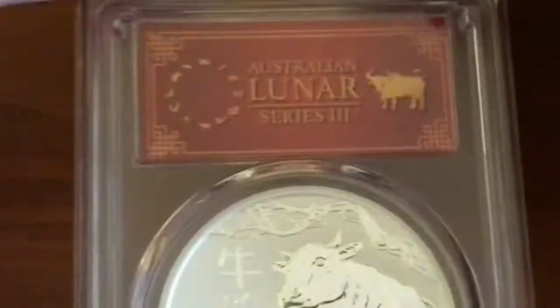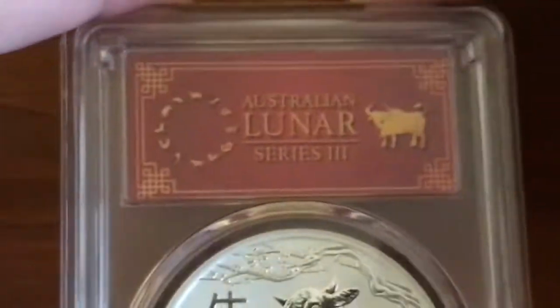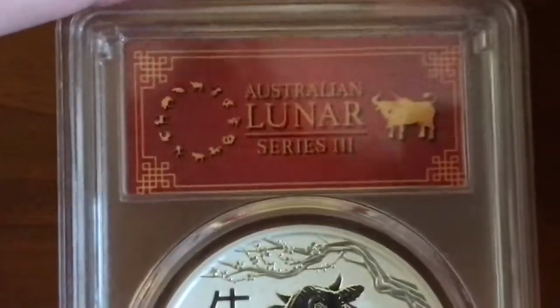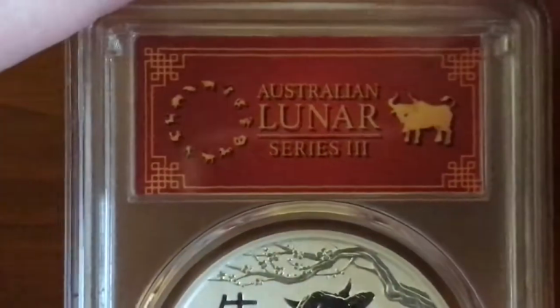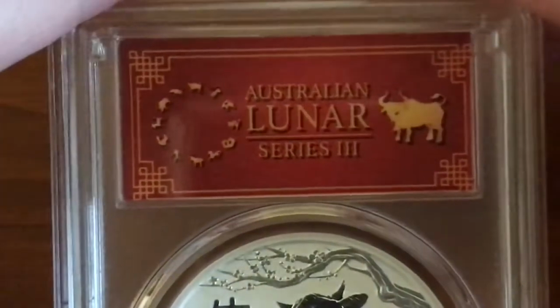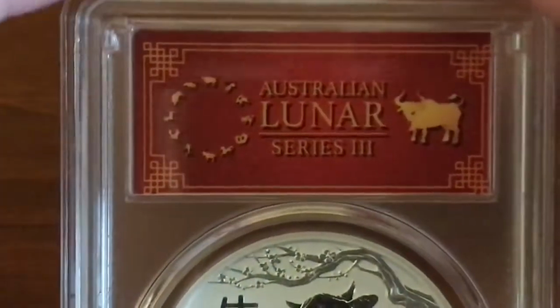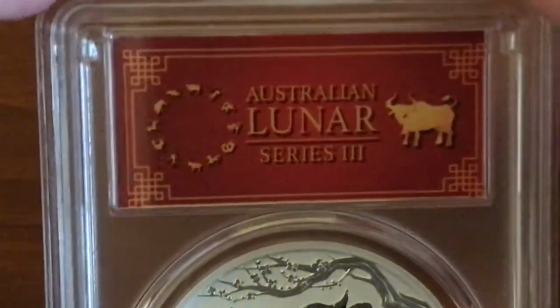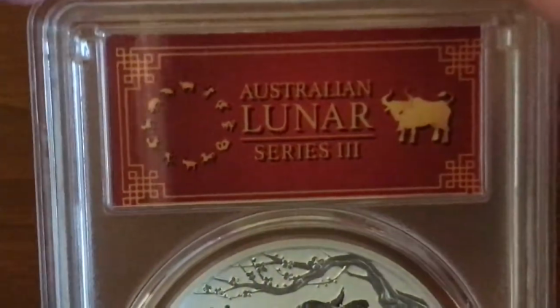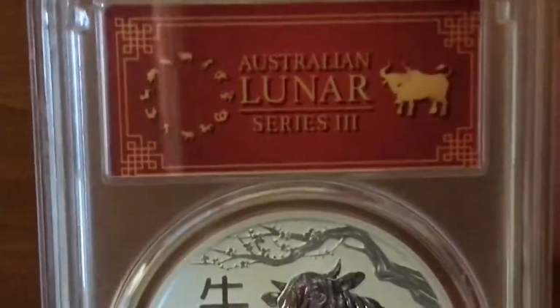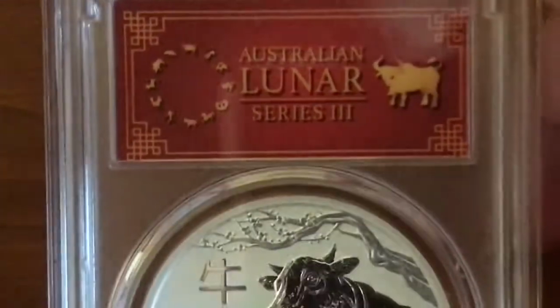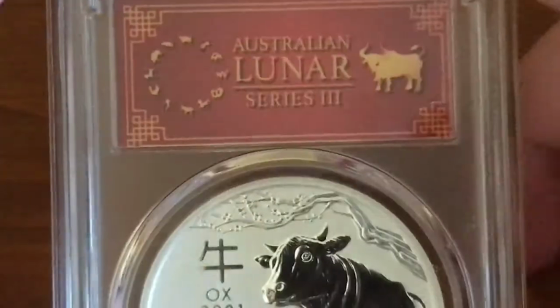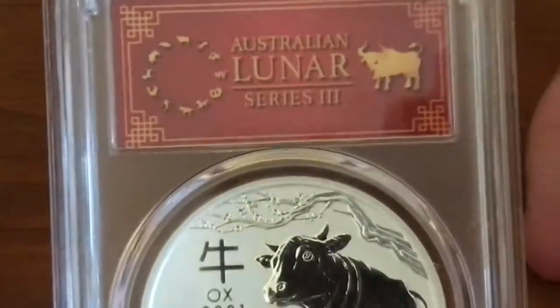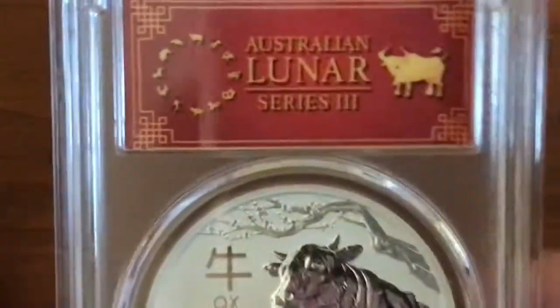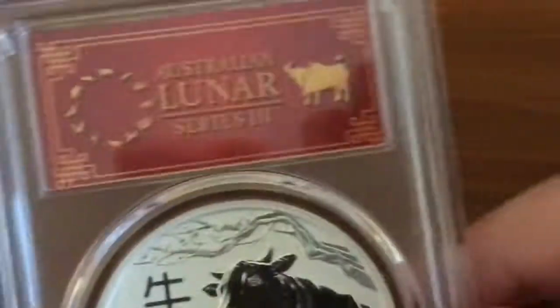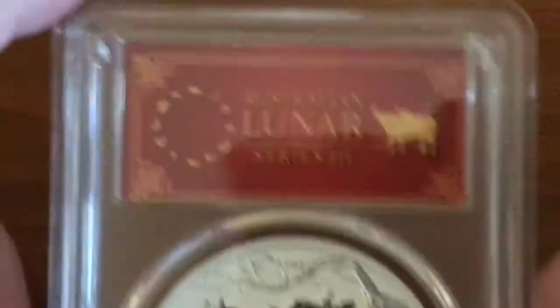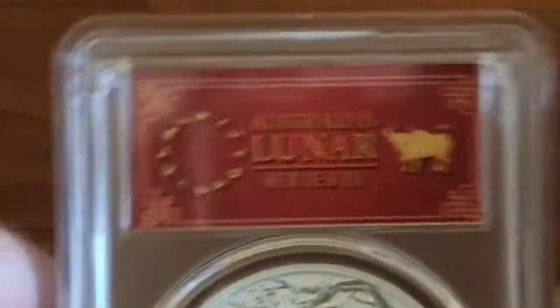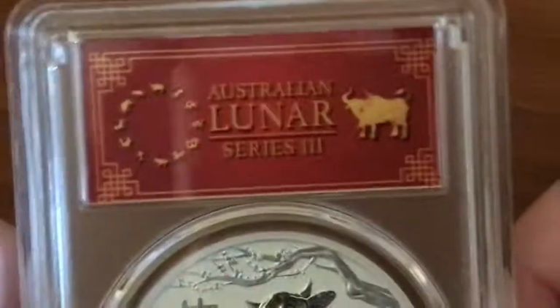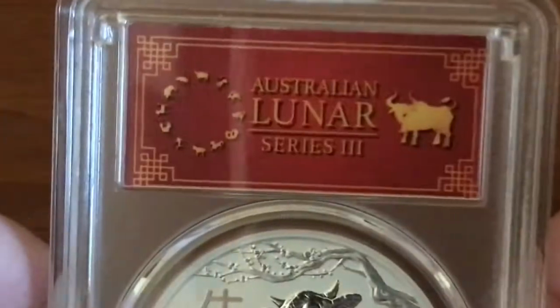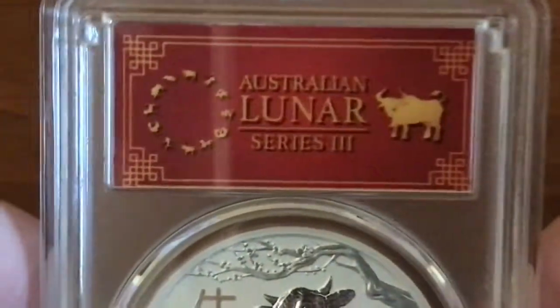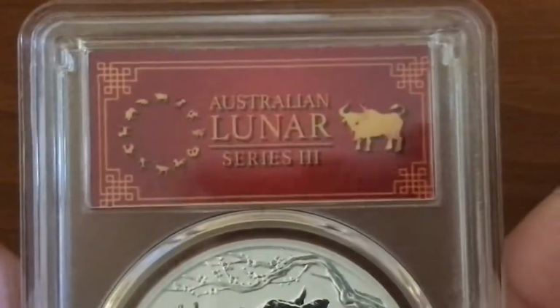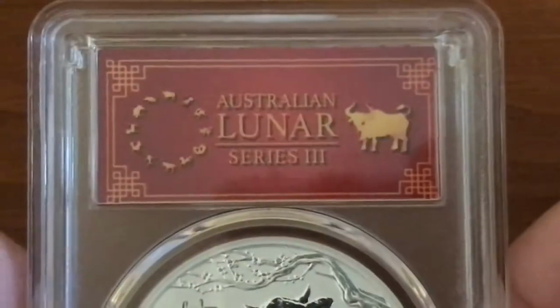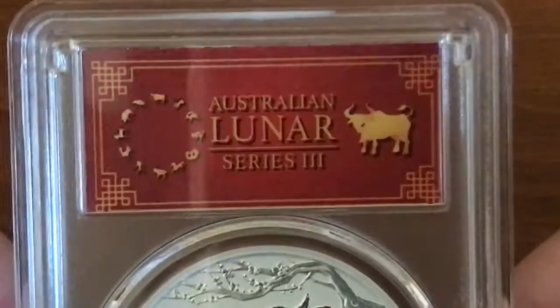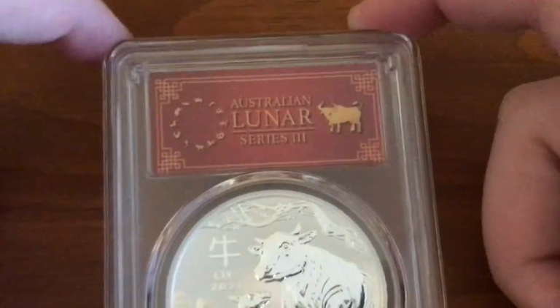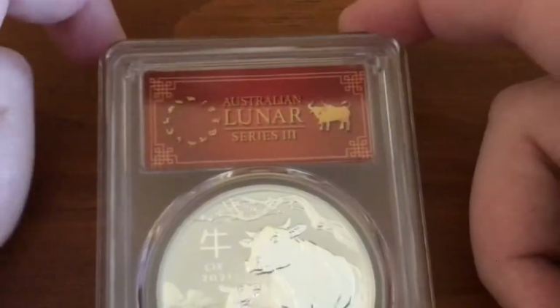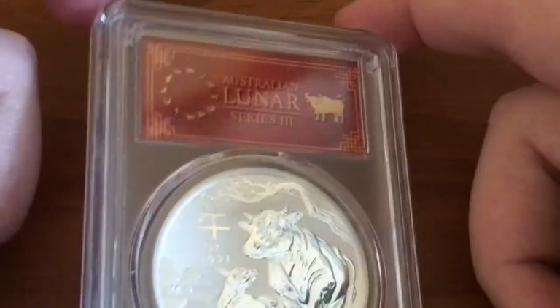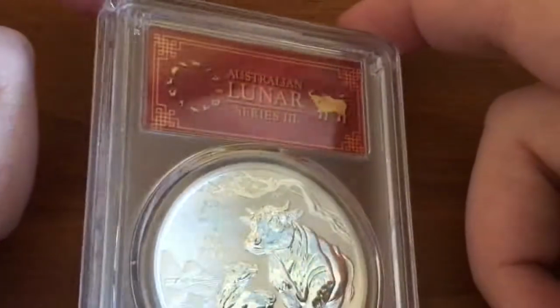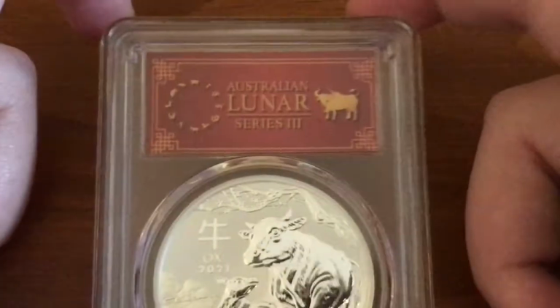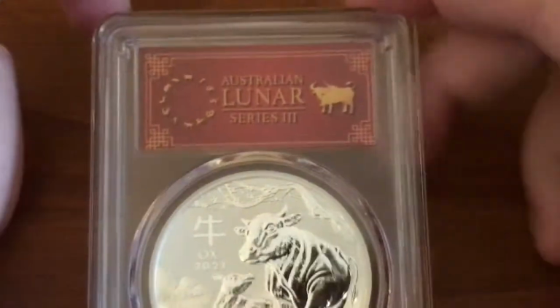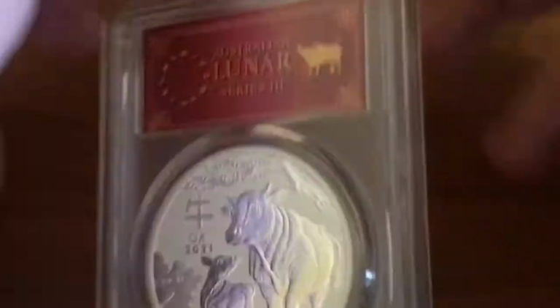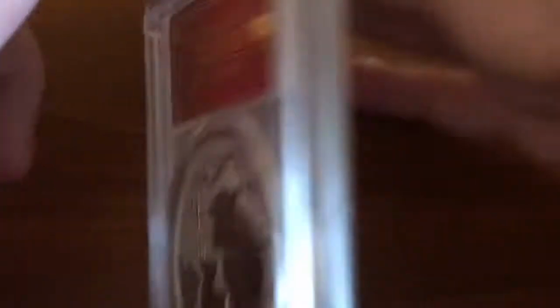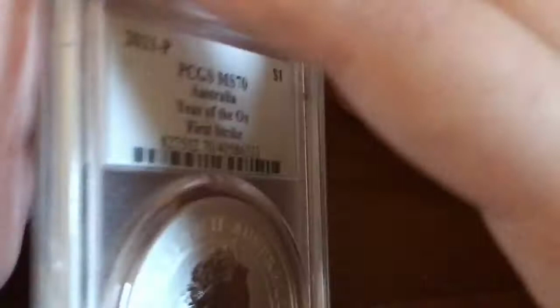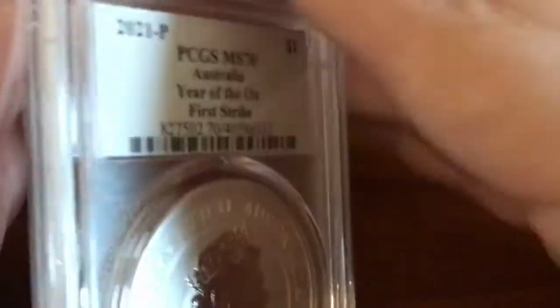Here's a close up of the red label. I was just going to get the plain one, but I decided why not spend a little extra — it adds more value to the coin.